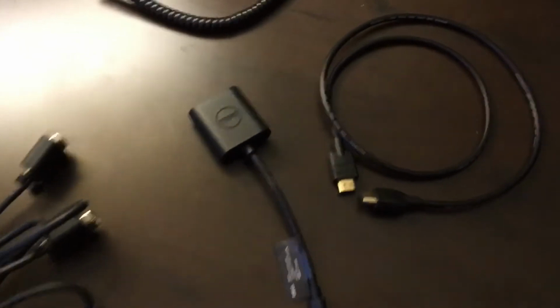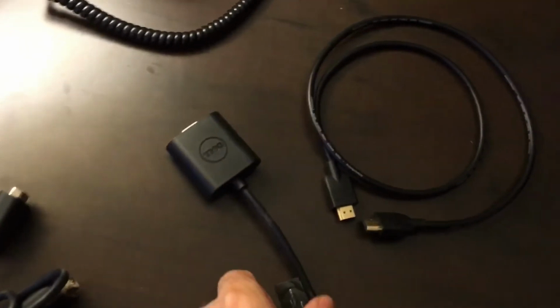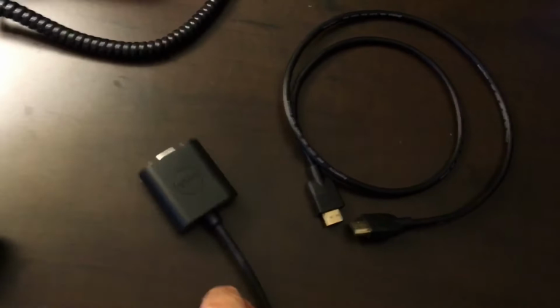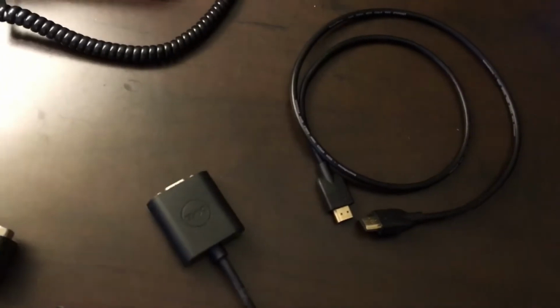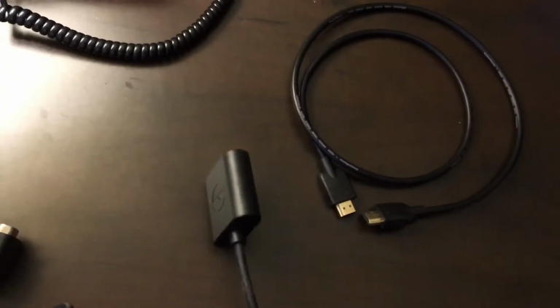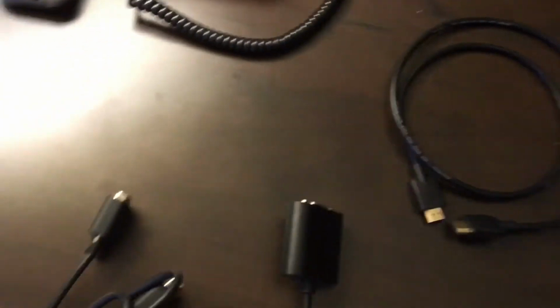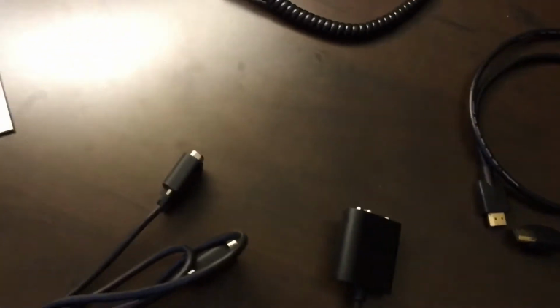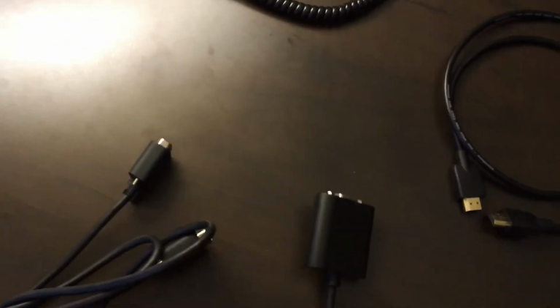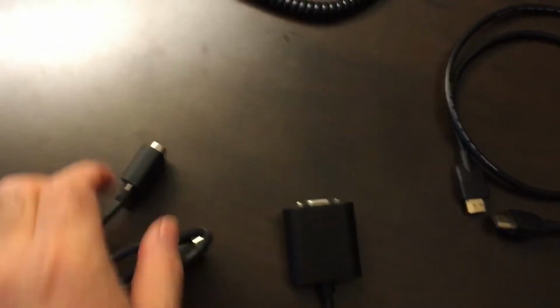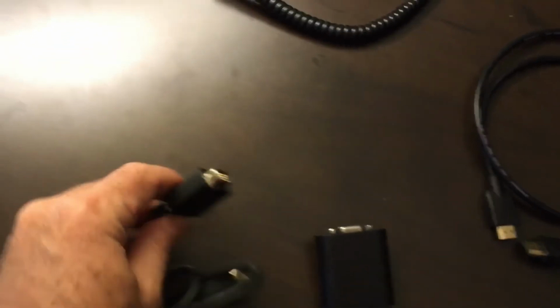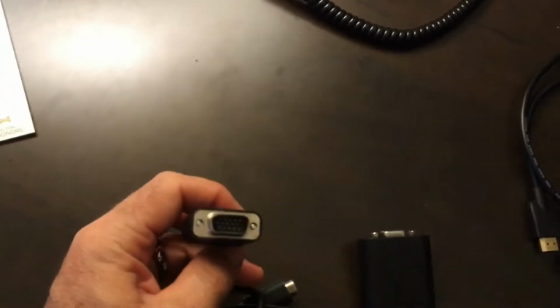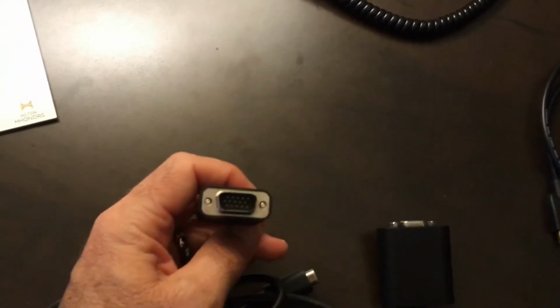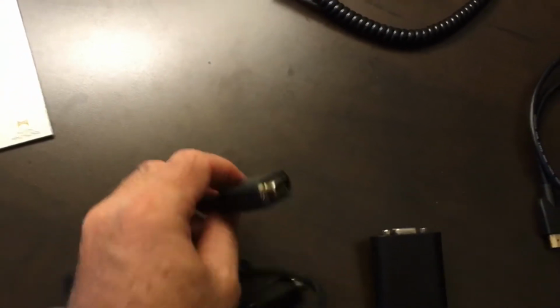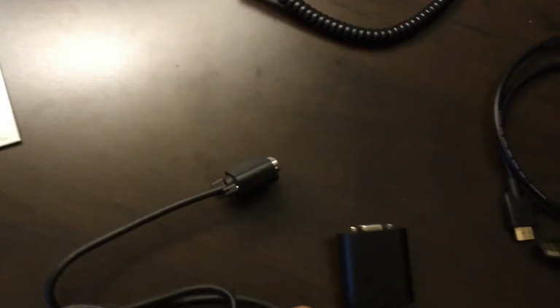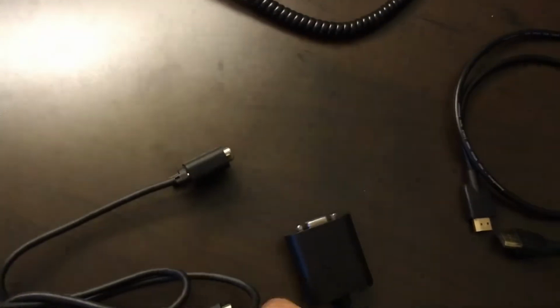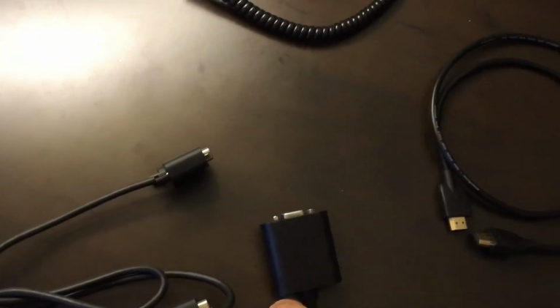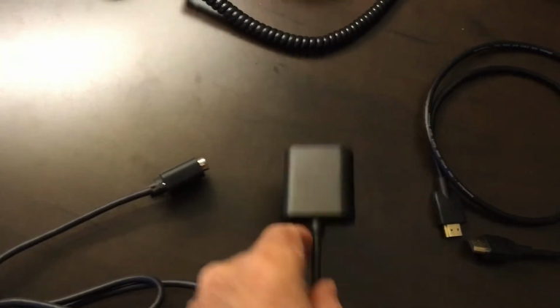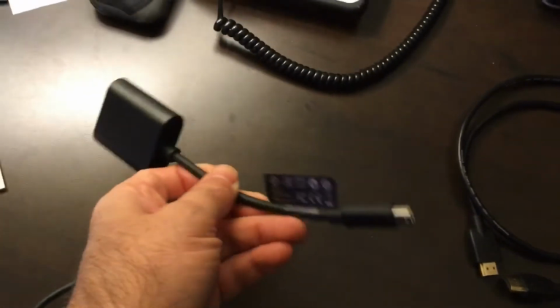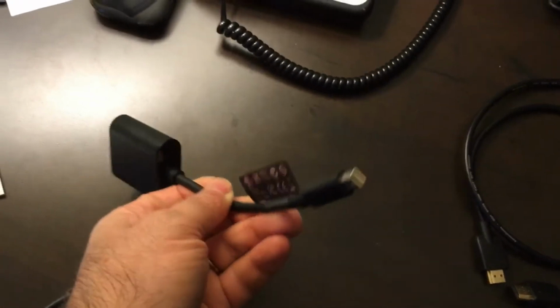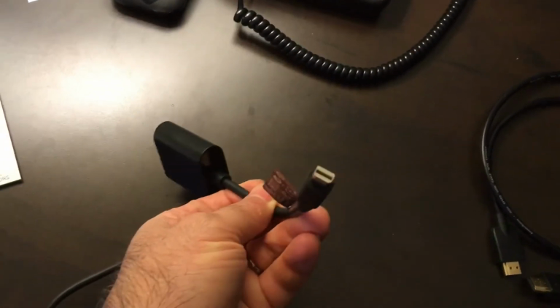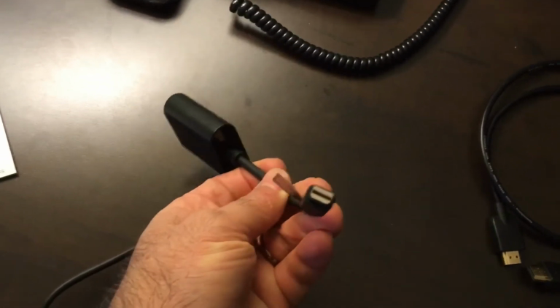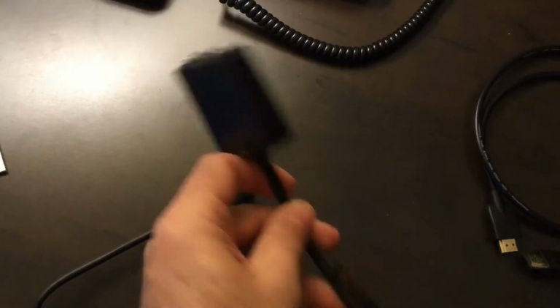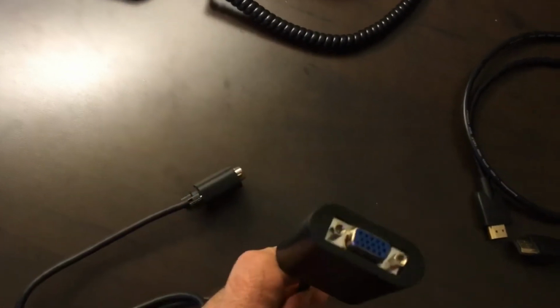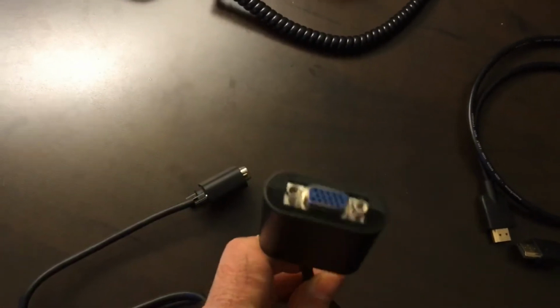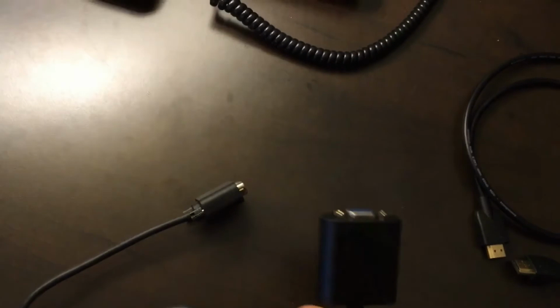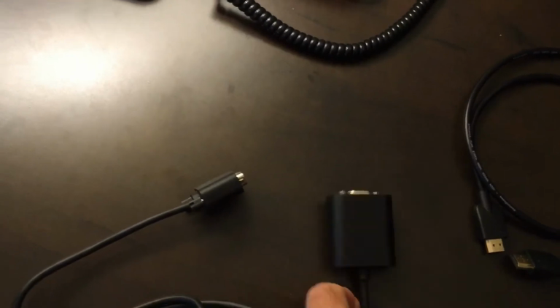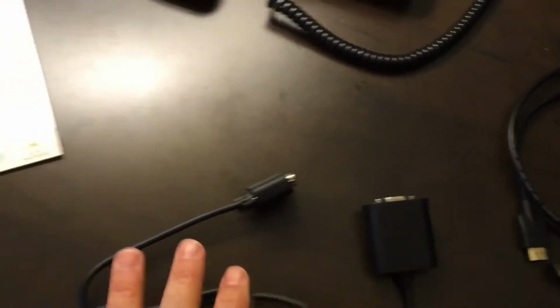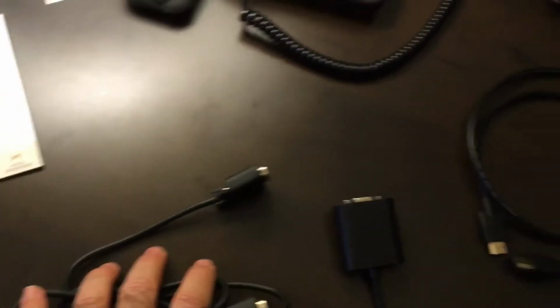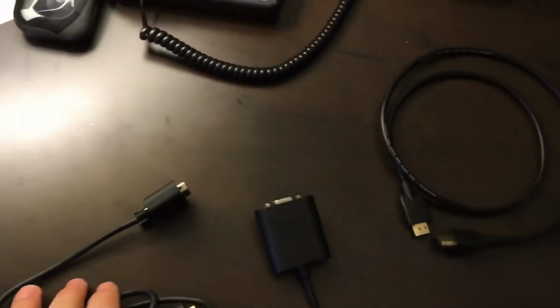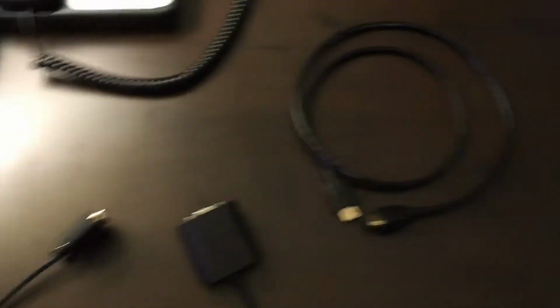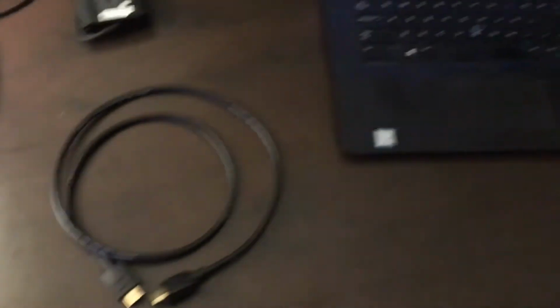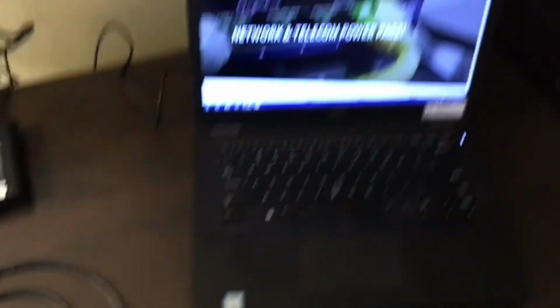With my Dell, I don't have a VGA analog port in the back. However, I do have an adapter which has a little port in the back that I can connect. In either case, you need one of these two cables.